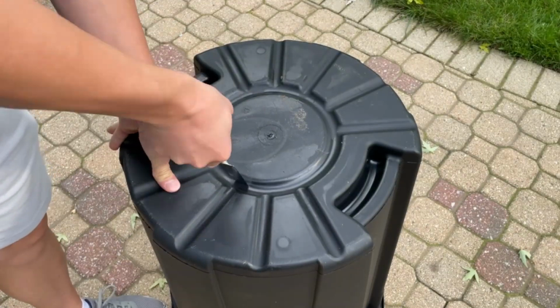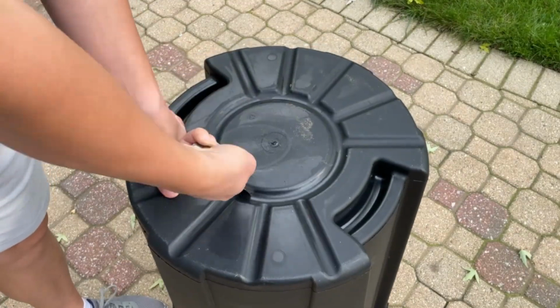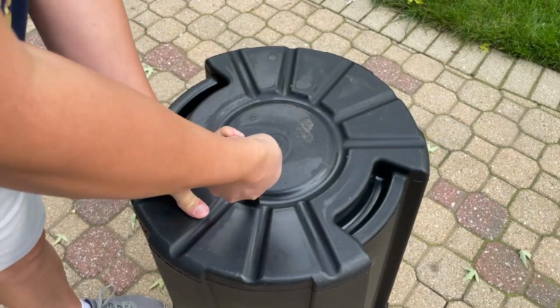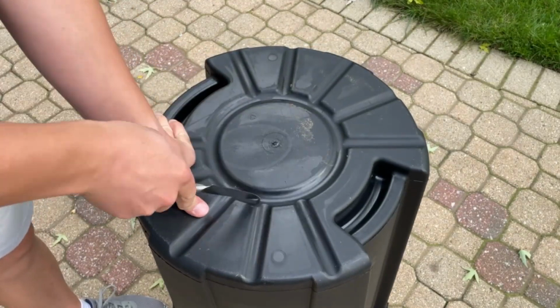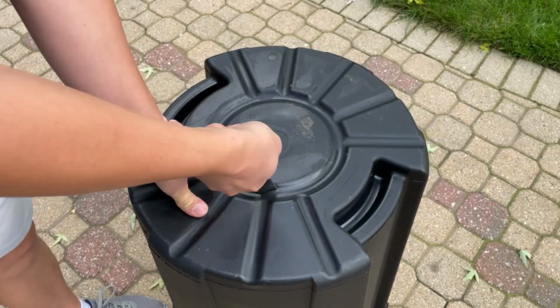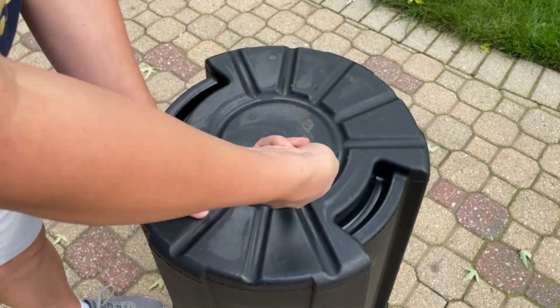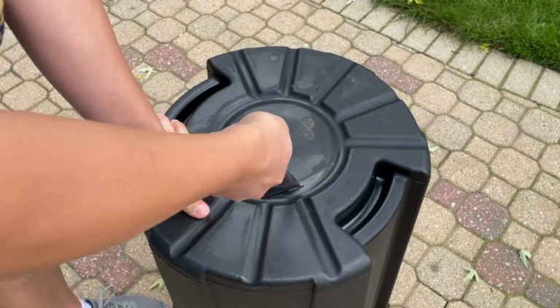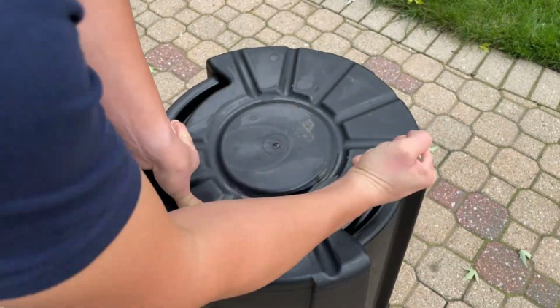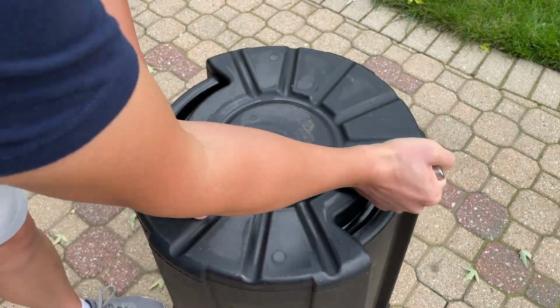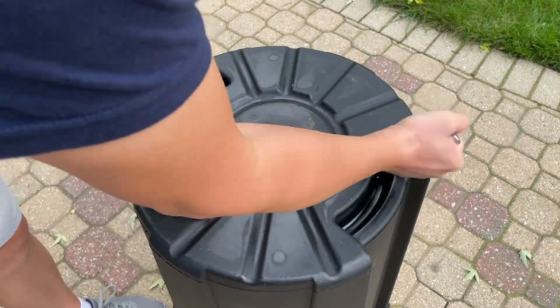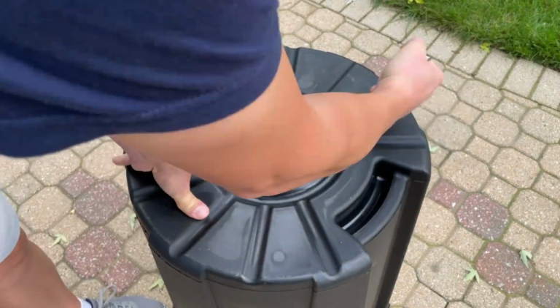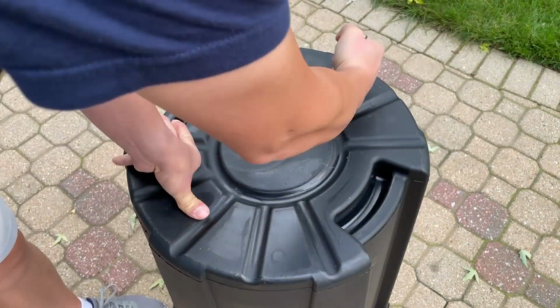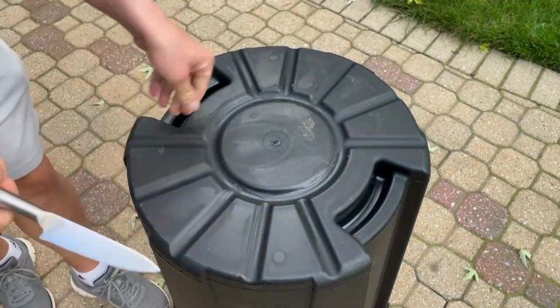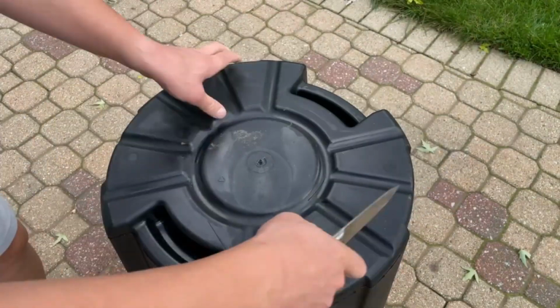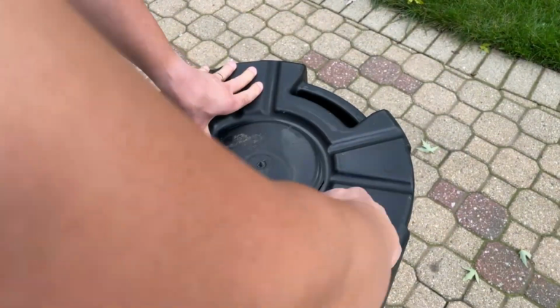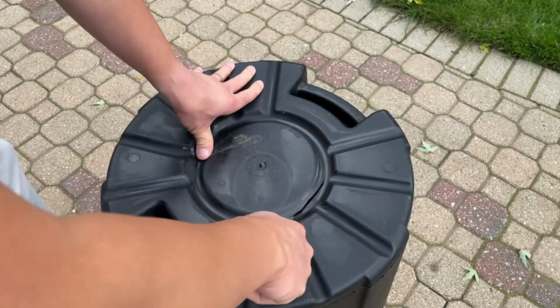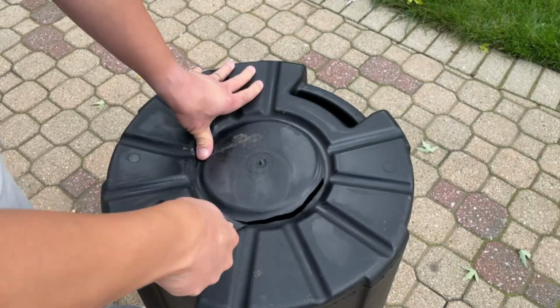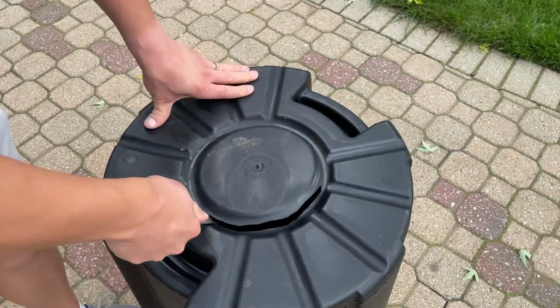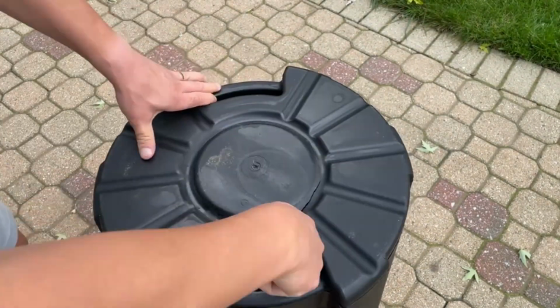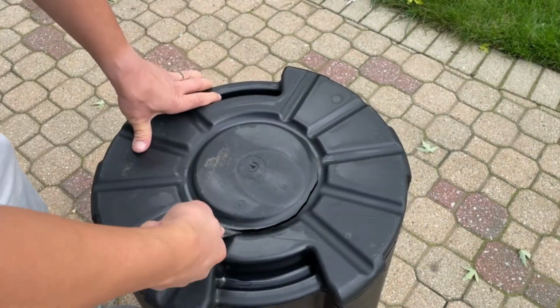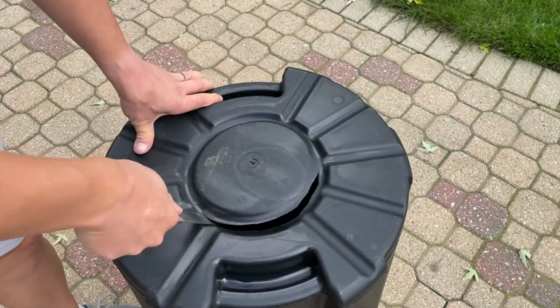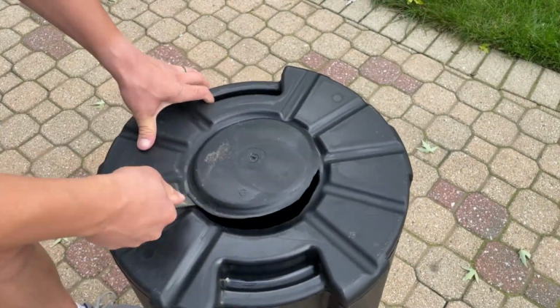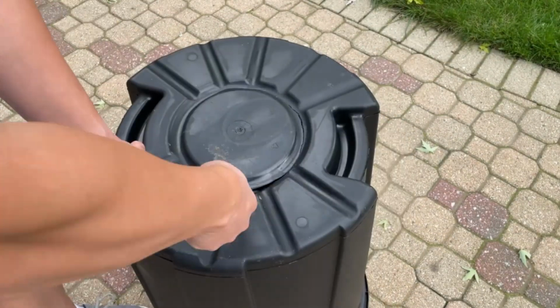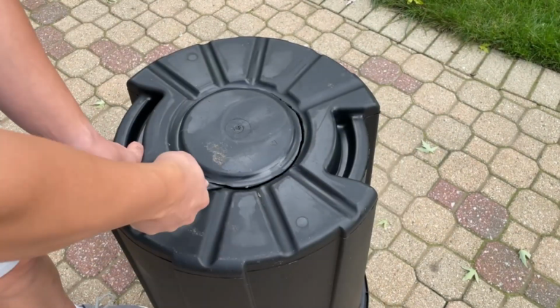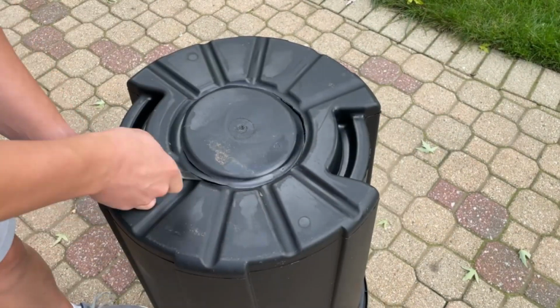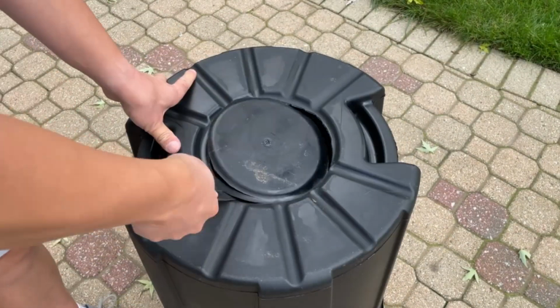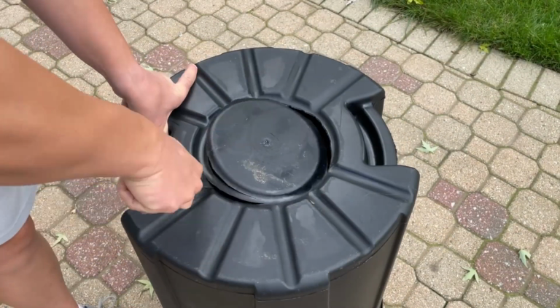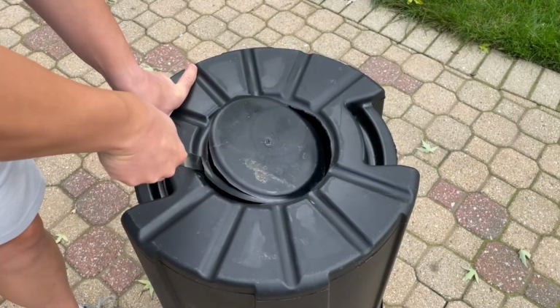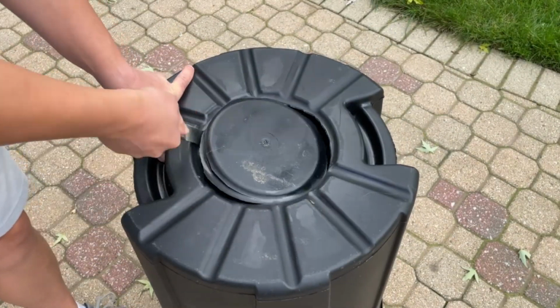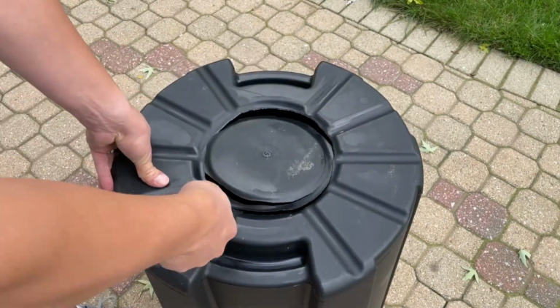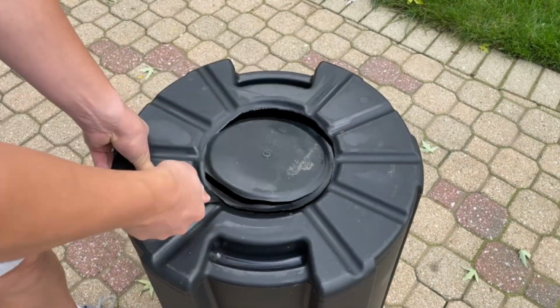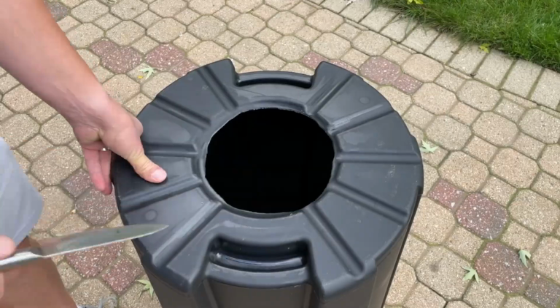Cut a hole in the bottom of the trash can. It's best to start with a small hole and then experiment with larger ones to find the ideal size, otherwise you'll find yourself buying a new trash can.